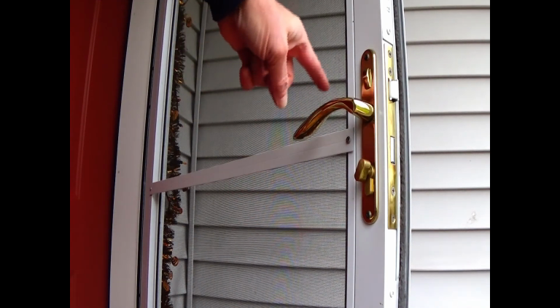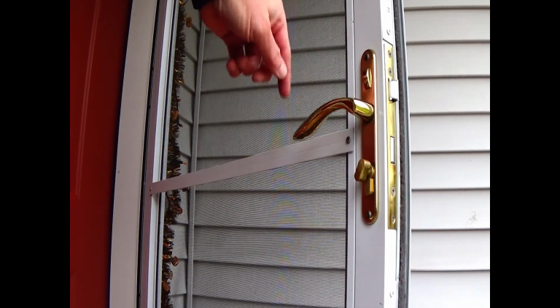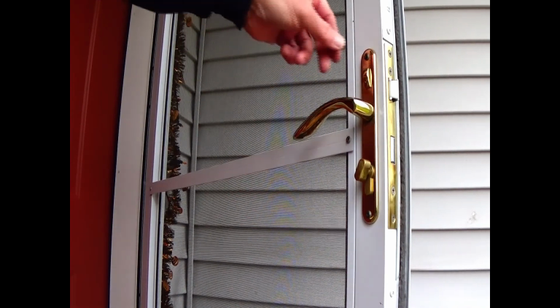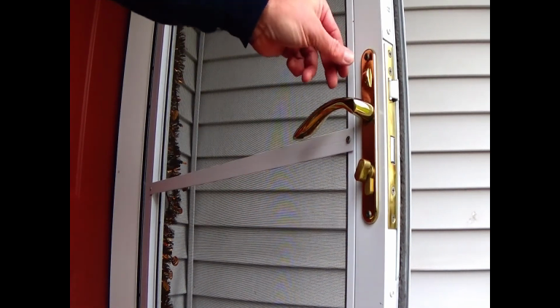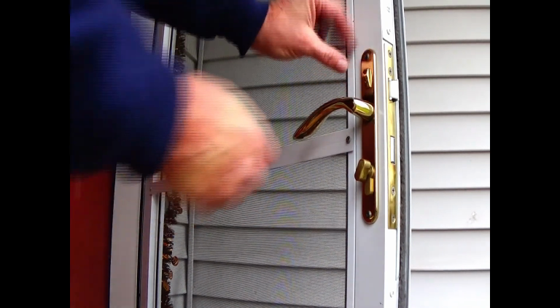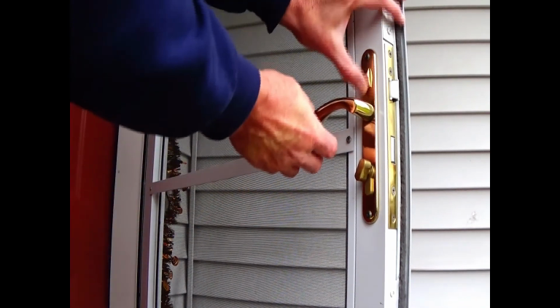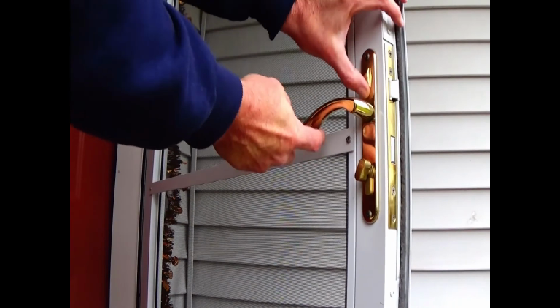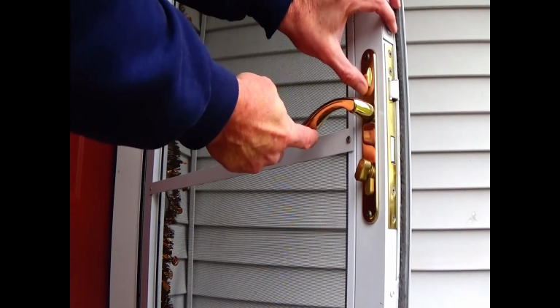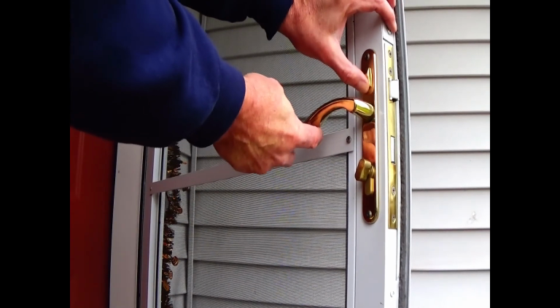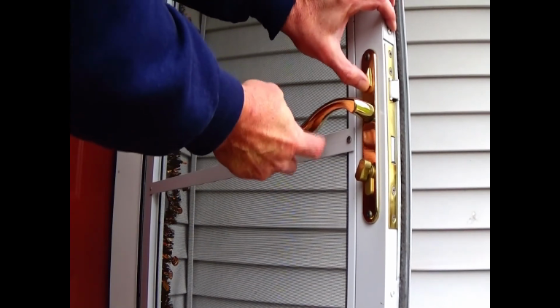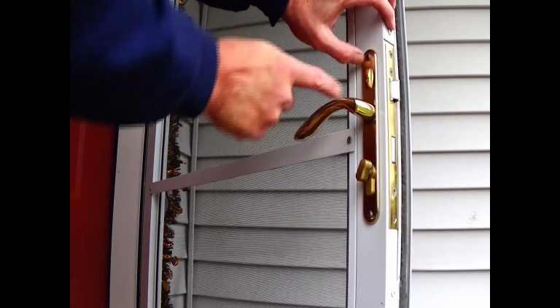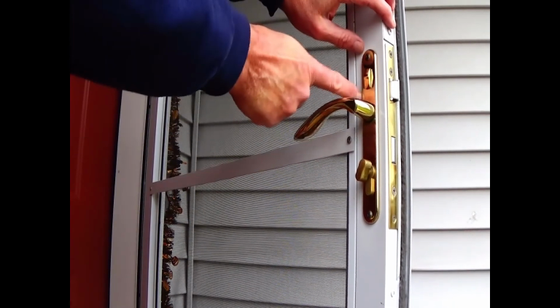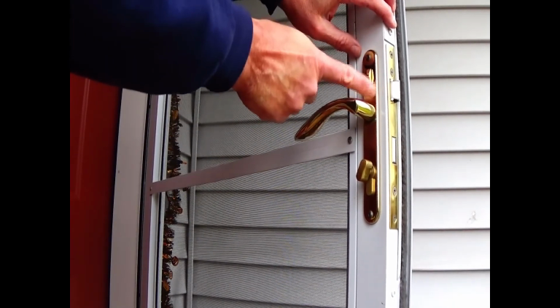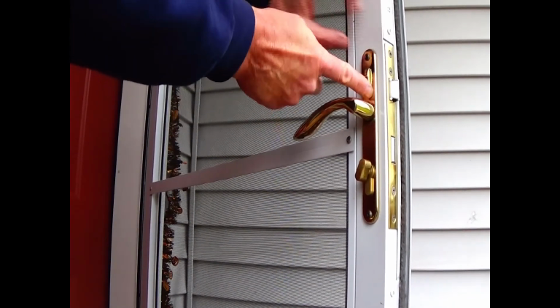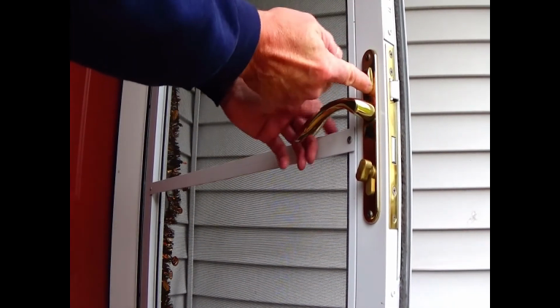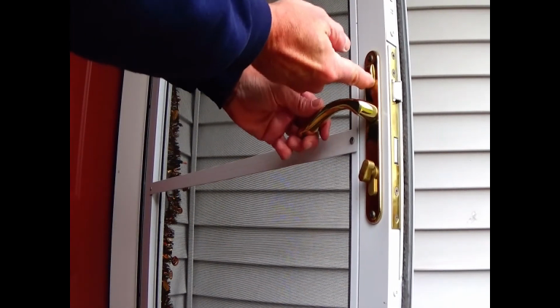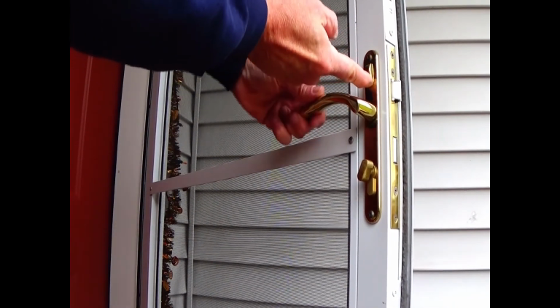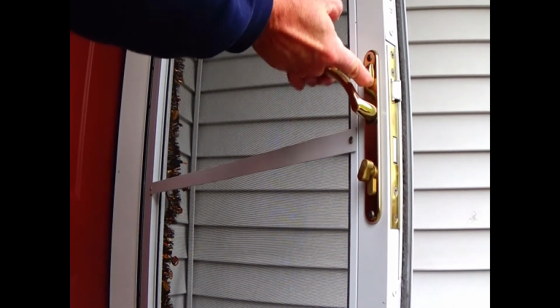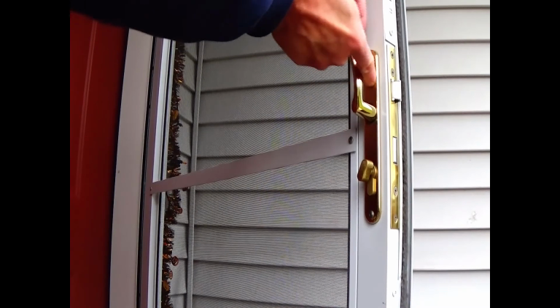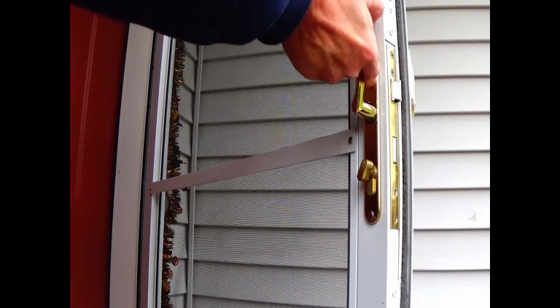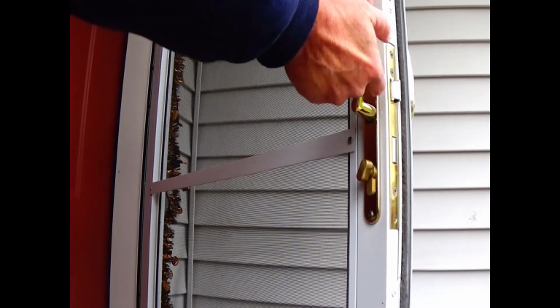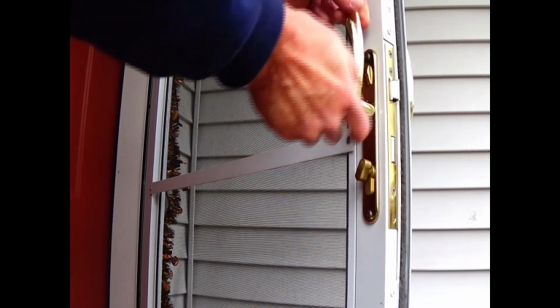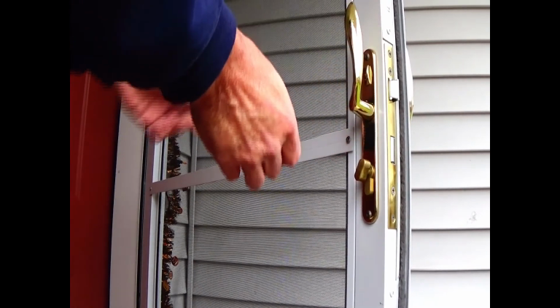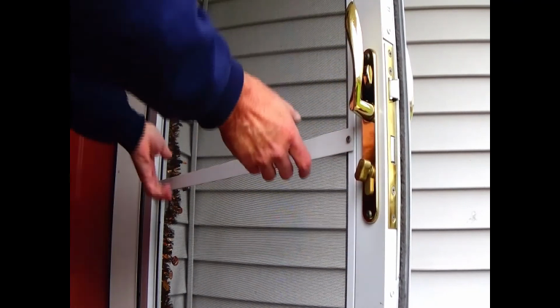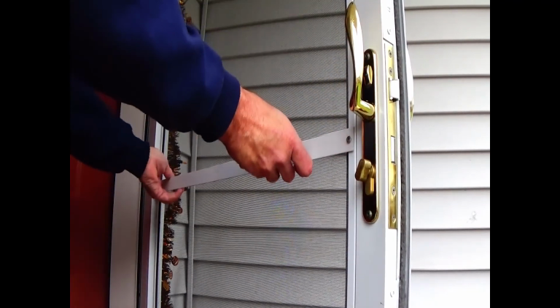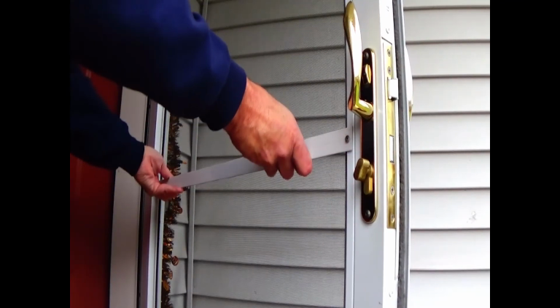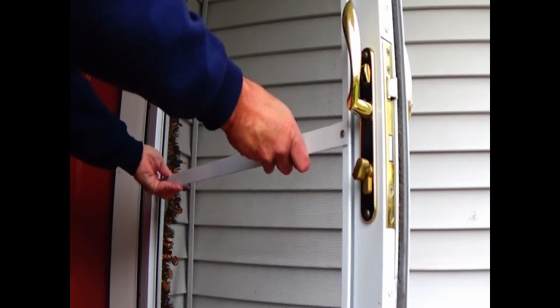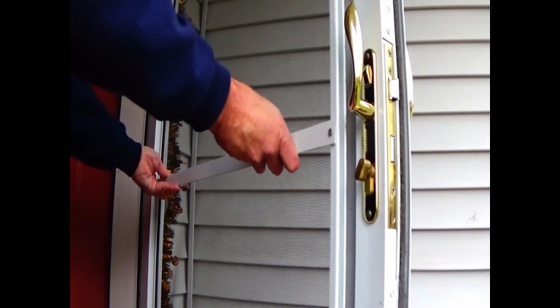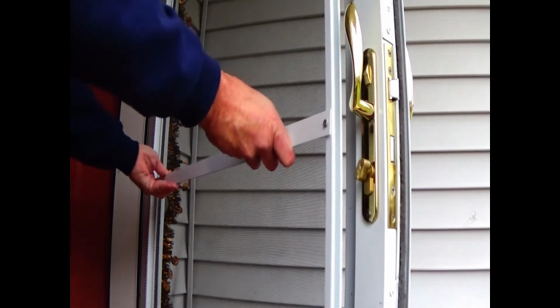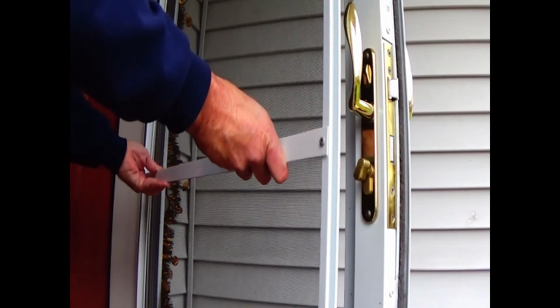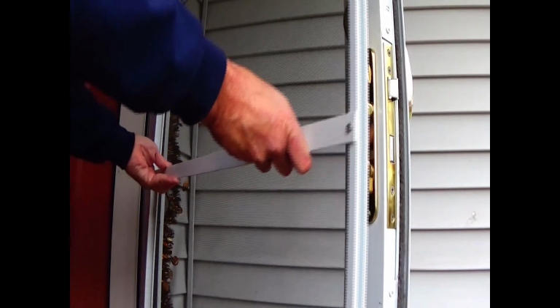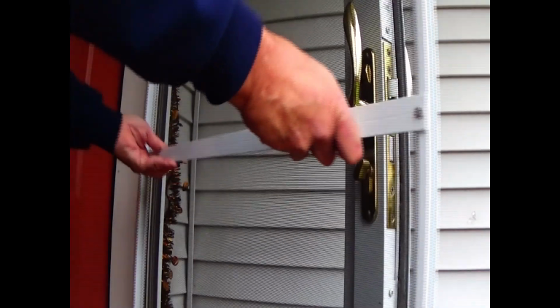So the first thing you want to do is lift this latch right here, lift the latch and turn the handle upwards. This door is really easy and then all you do is pop the screen out.